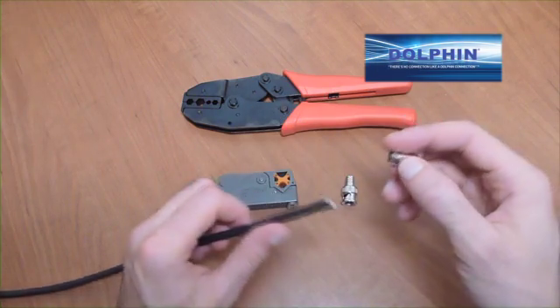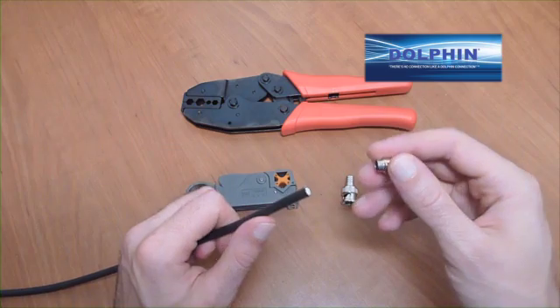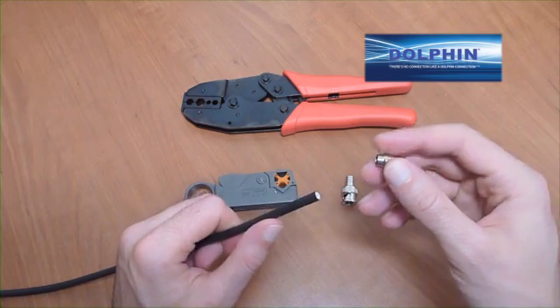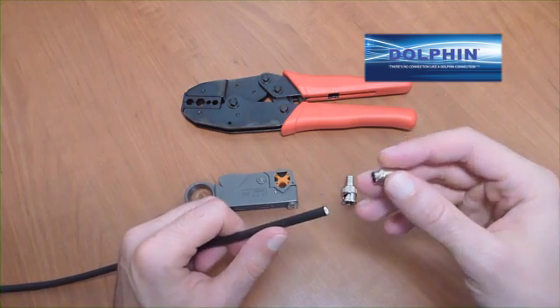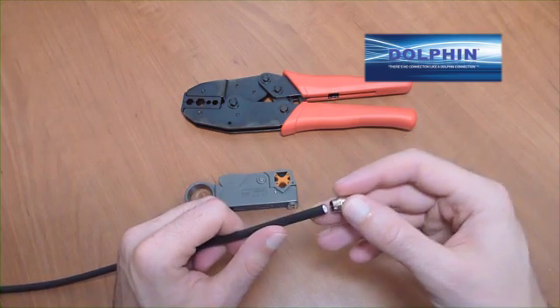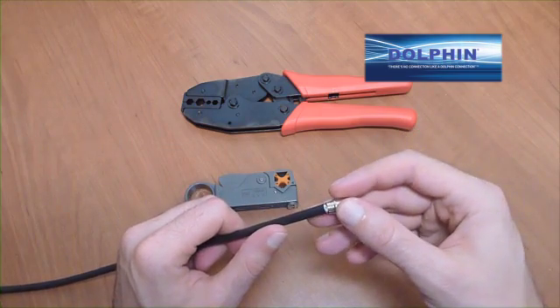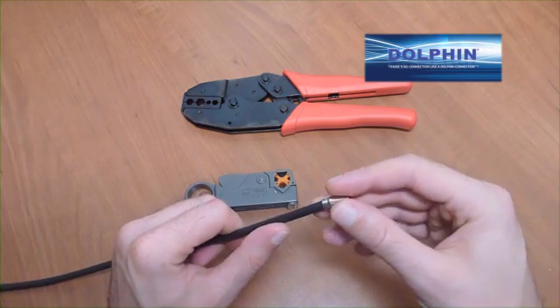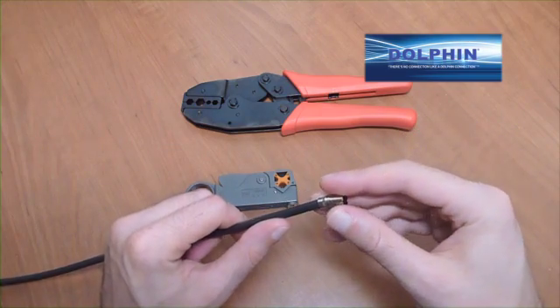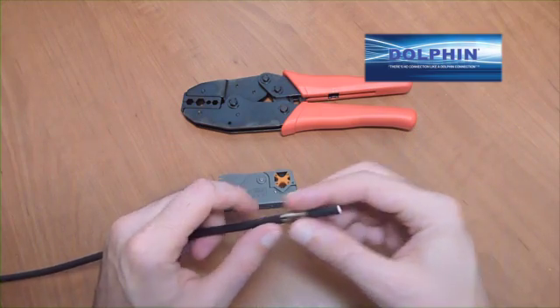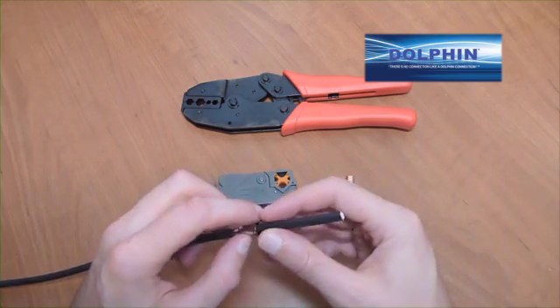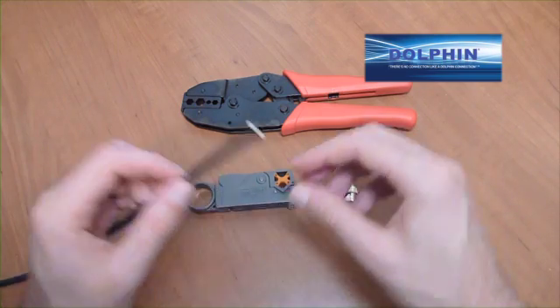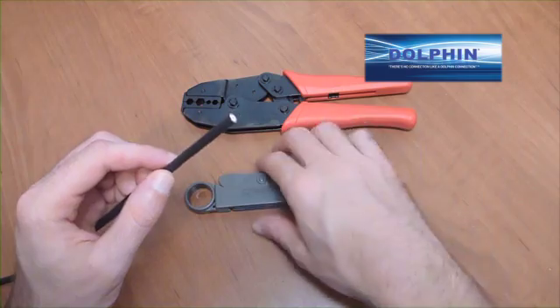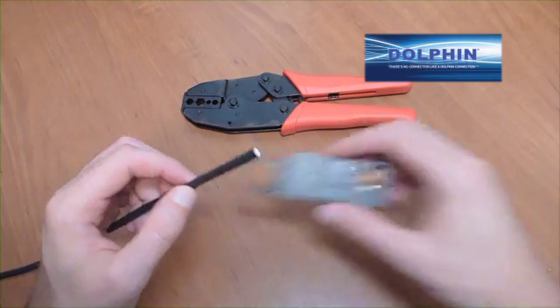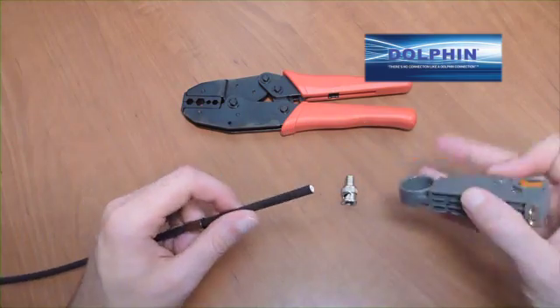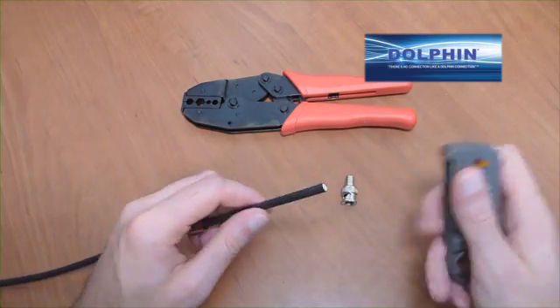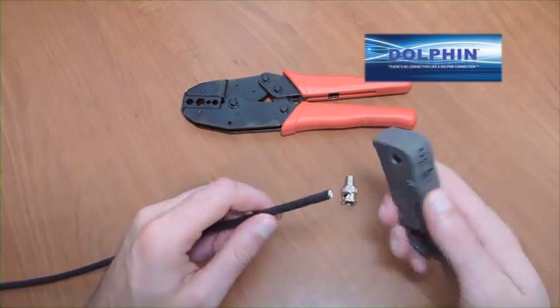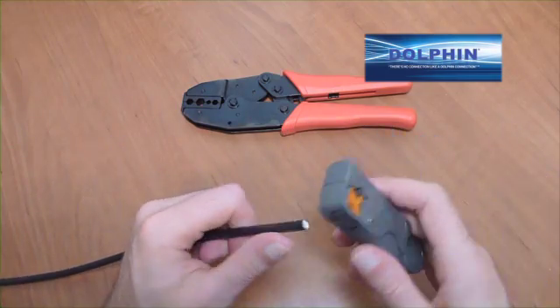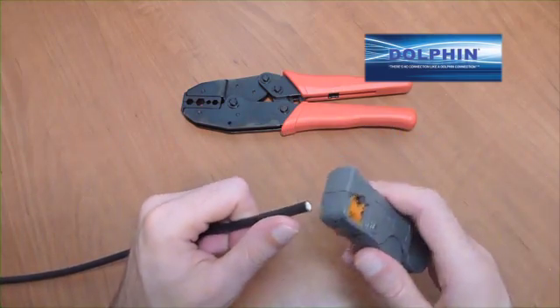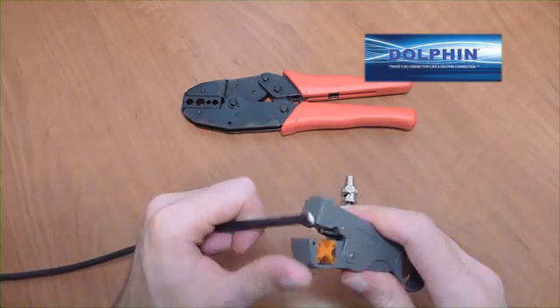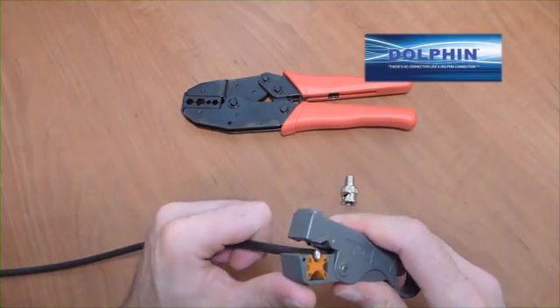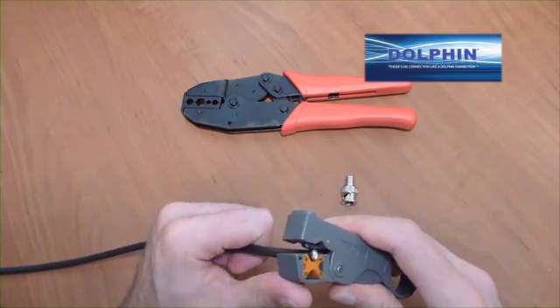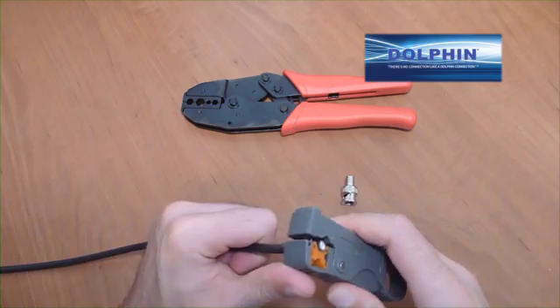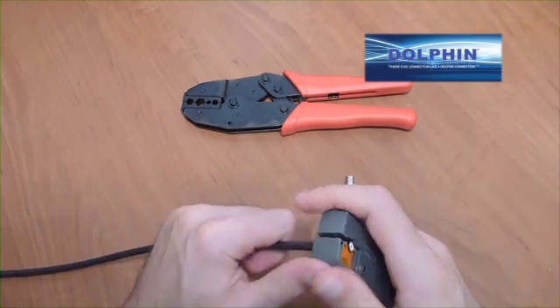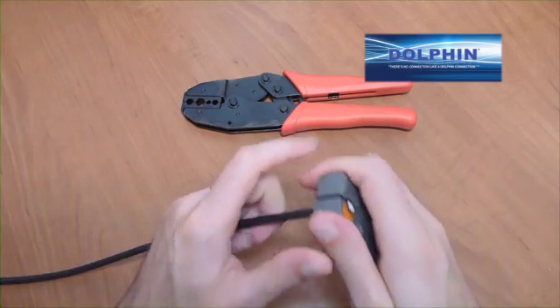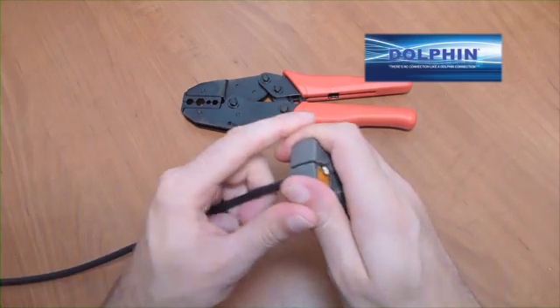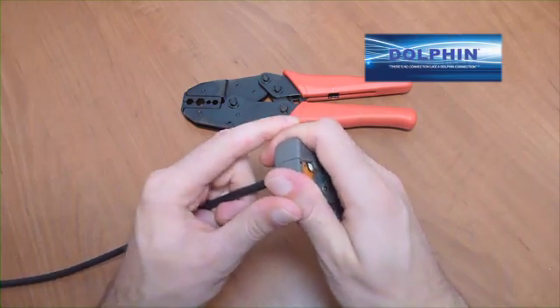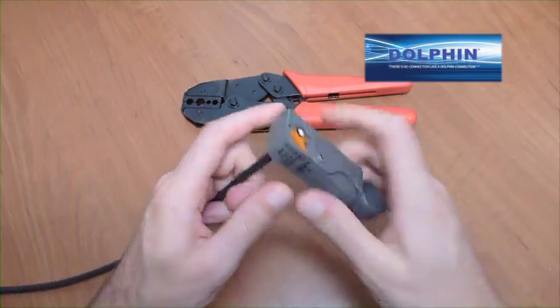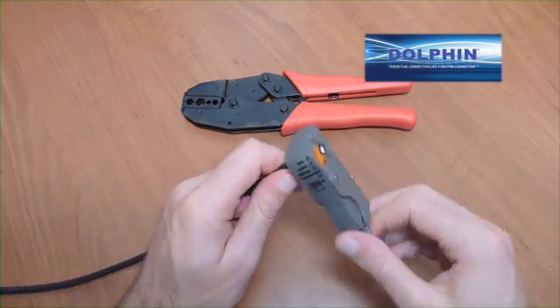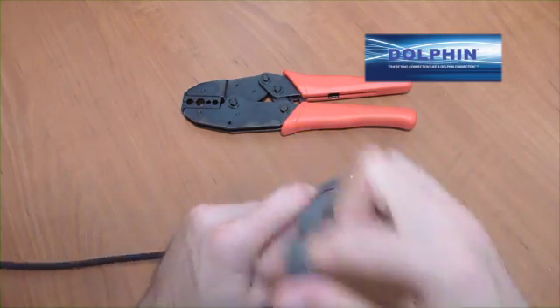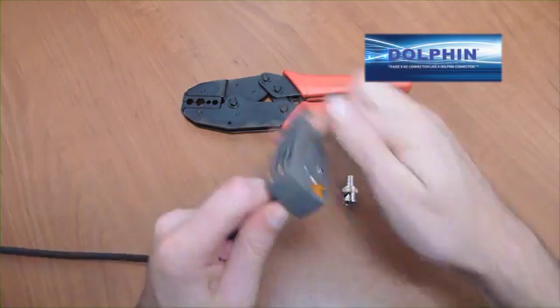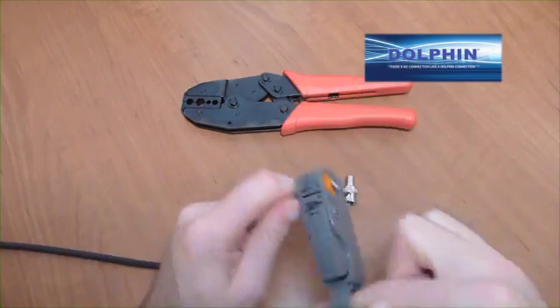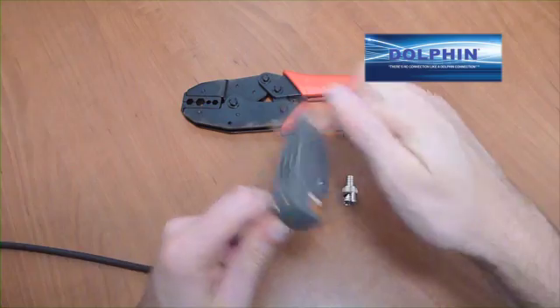If you are using only one cable, we suggest a DC-78-2. Beginning at the raw end of the cable, place the ferrule over the cable end and using a cable stripper, strip the outside insulation back 11/16 of an inch to expose the braid.